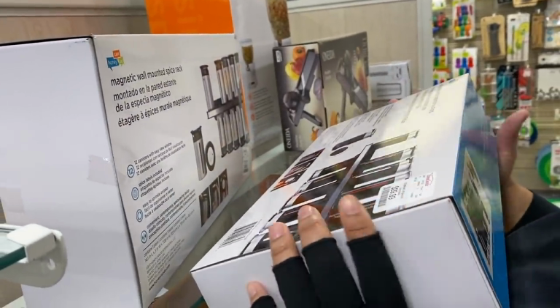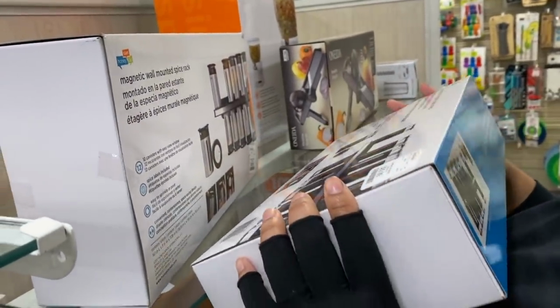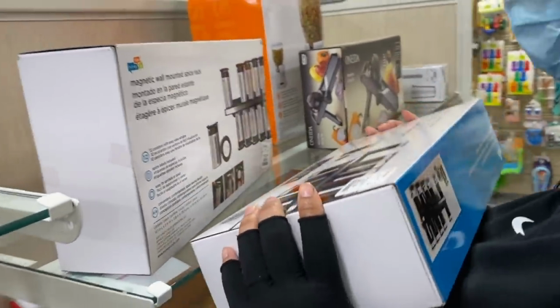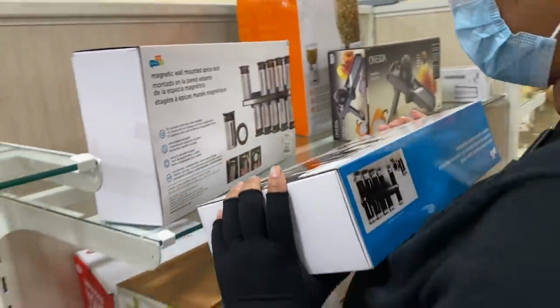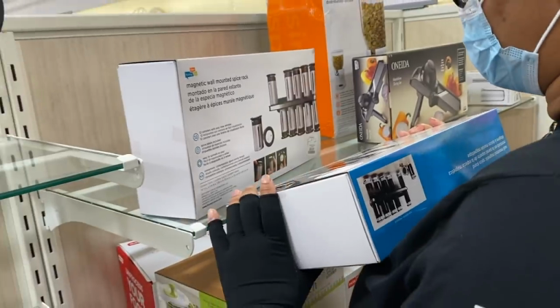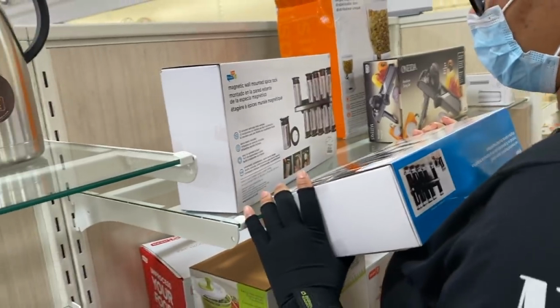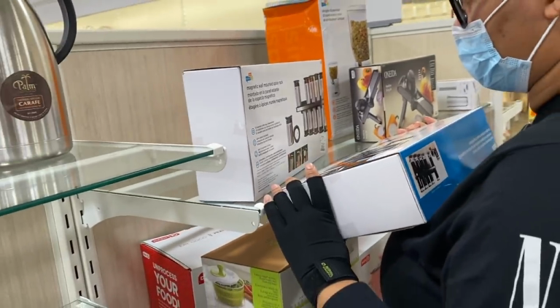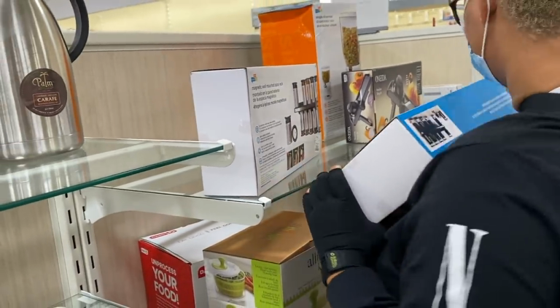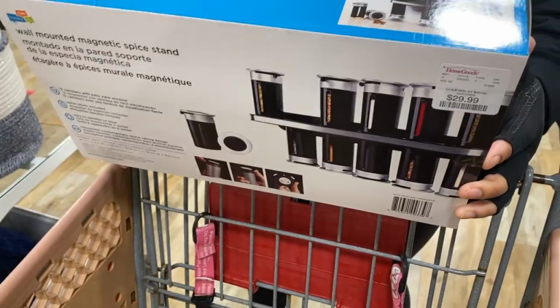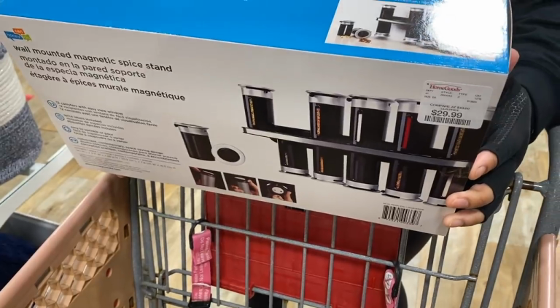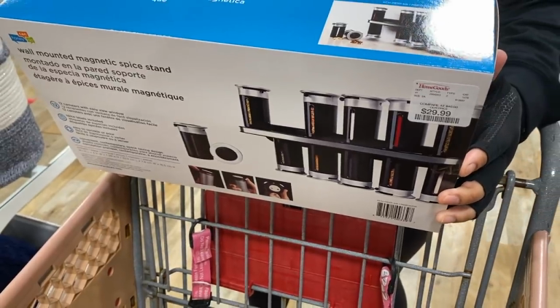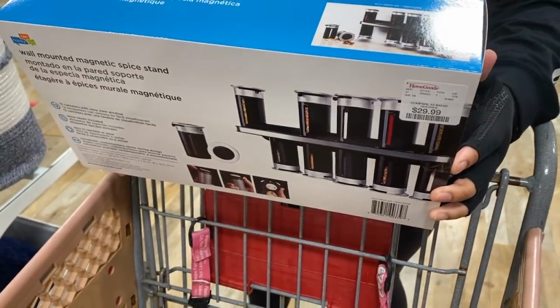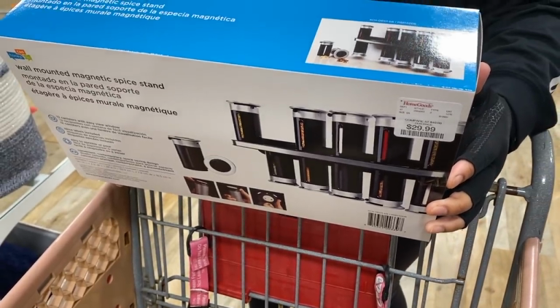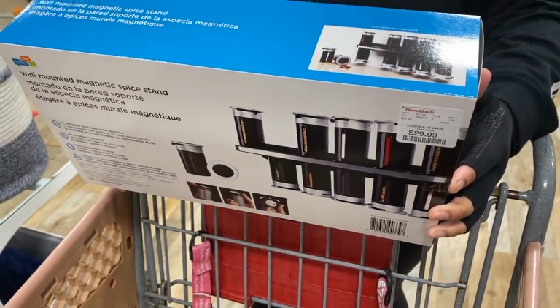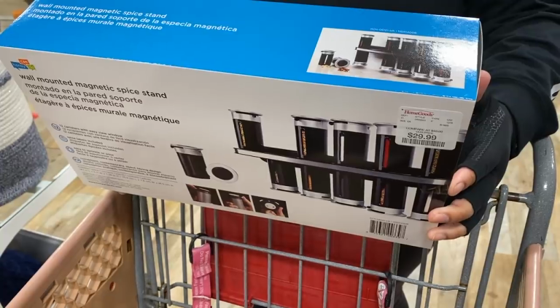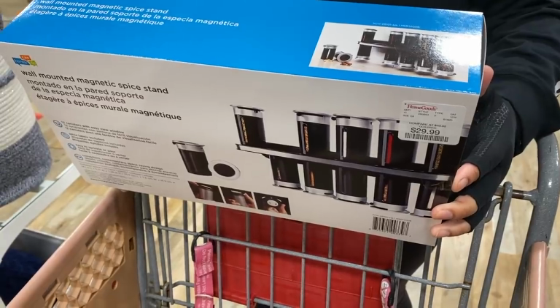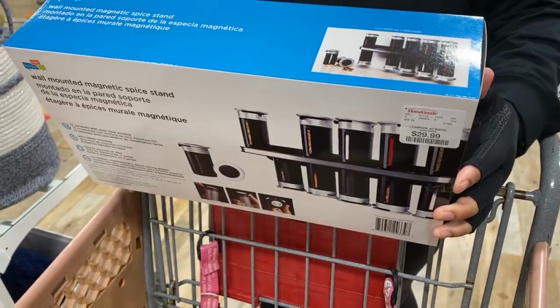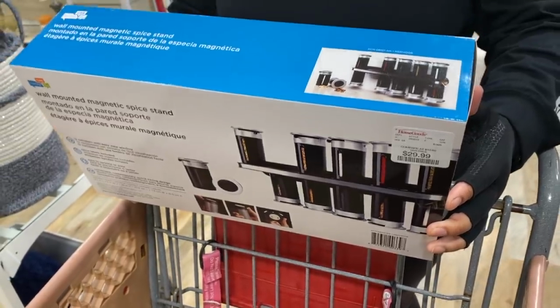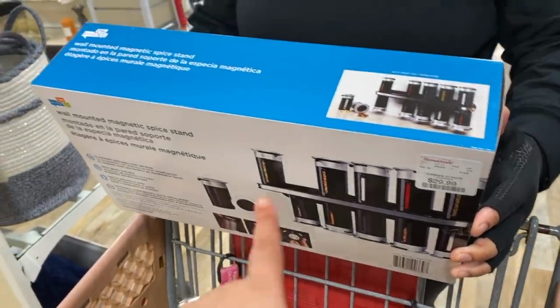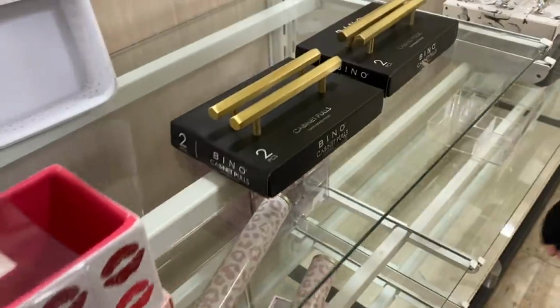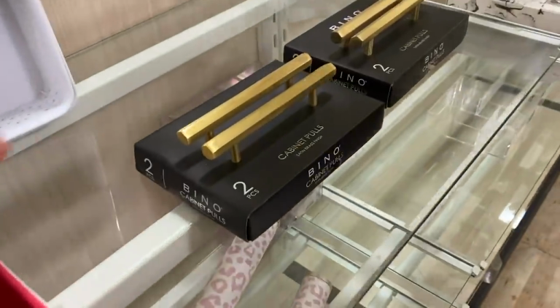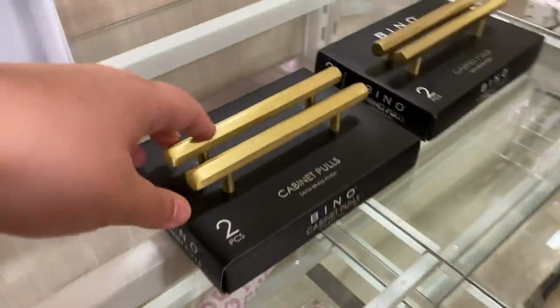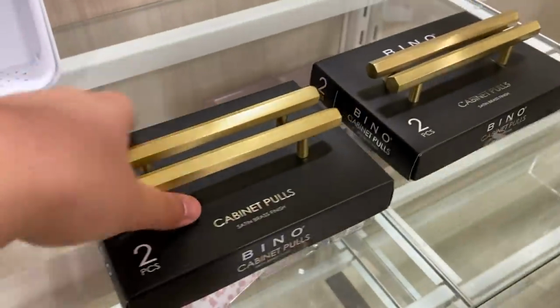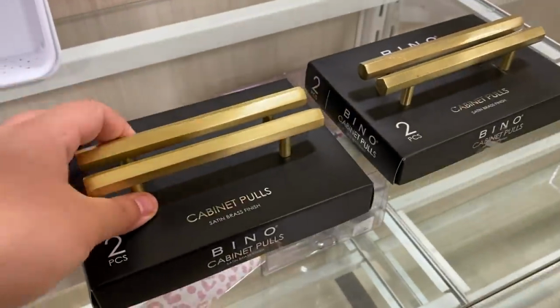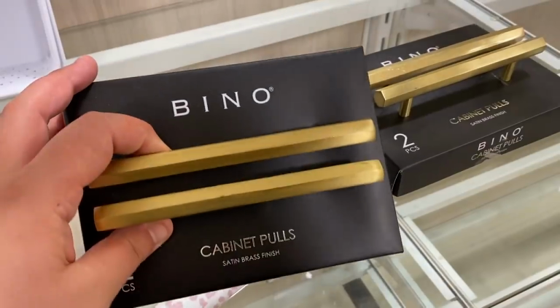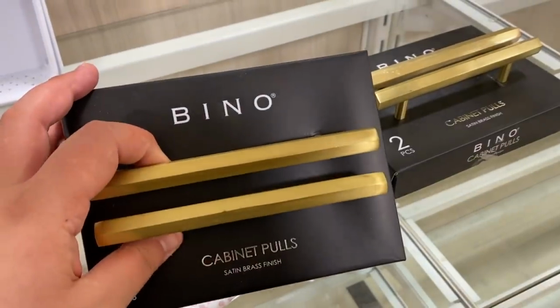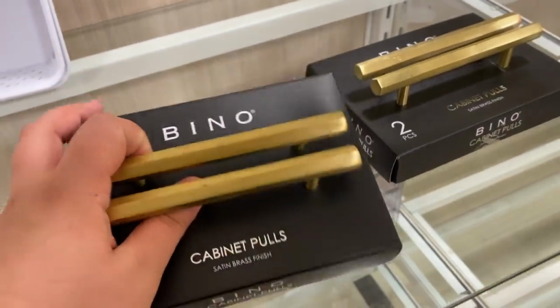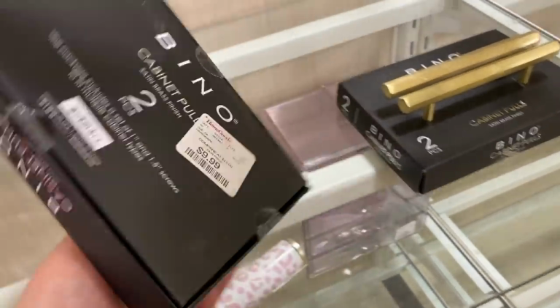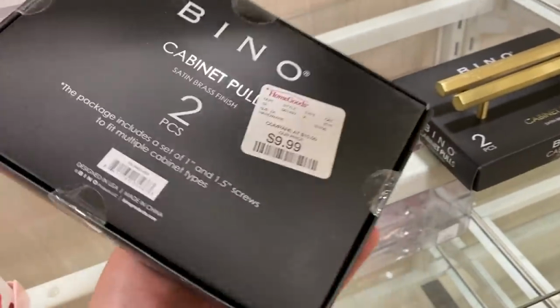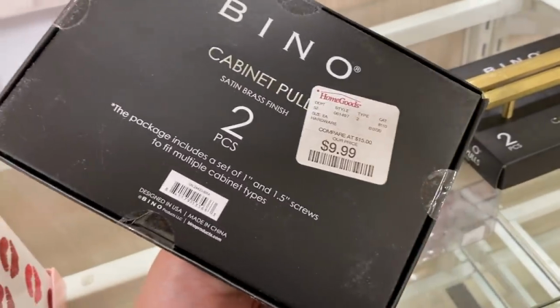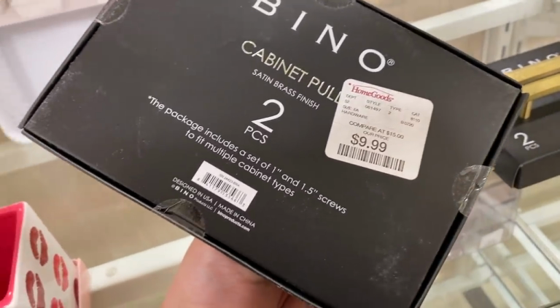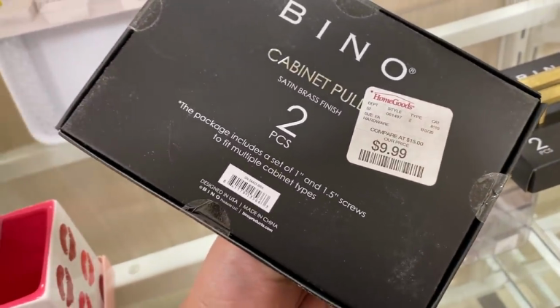They had this magnetic wall-mounted spice rack, which was so cute looking even though I just got a spice rack. I also found these cabinet pulls — I don't have any cabinets that need pulls, but $10 with gold detailing is a great price.